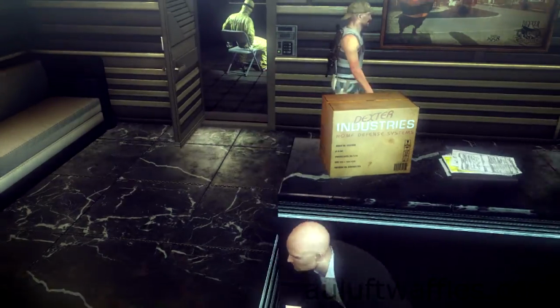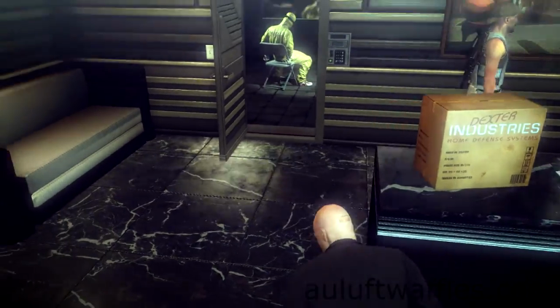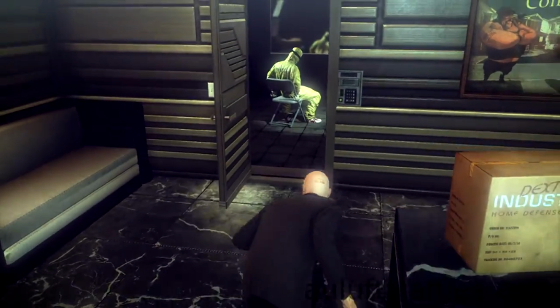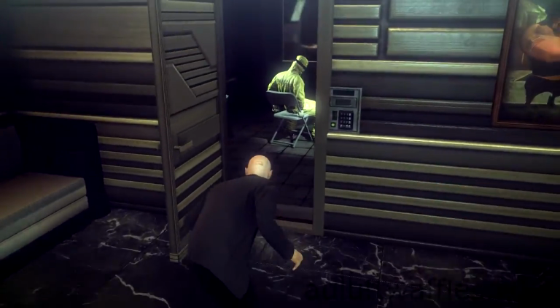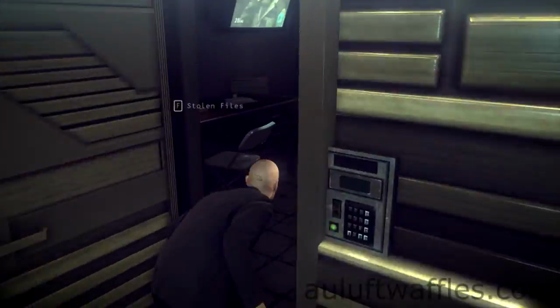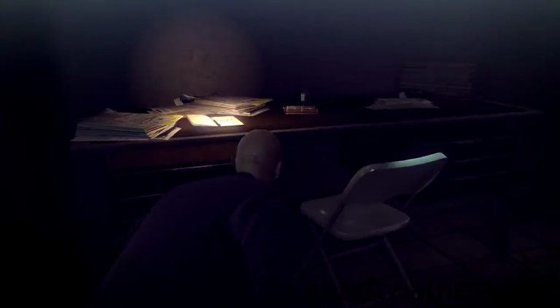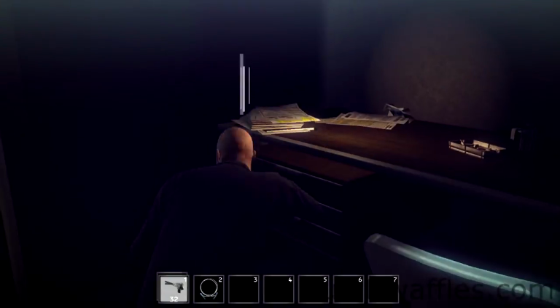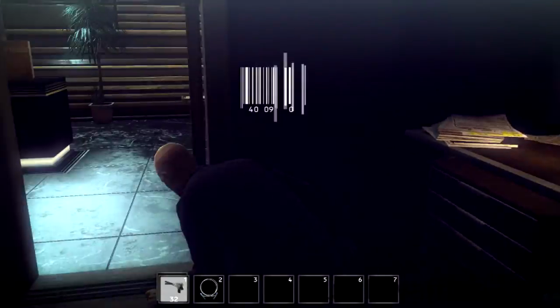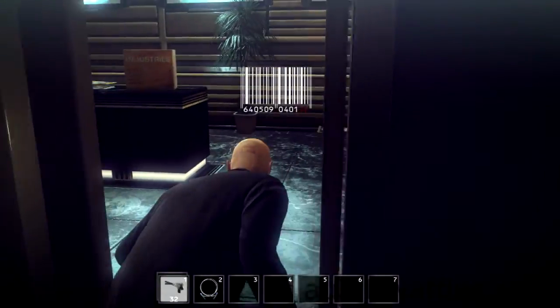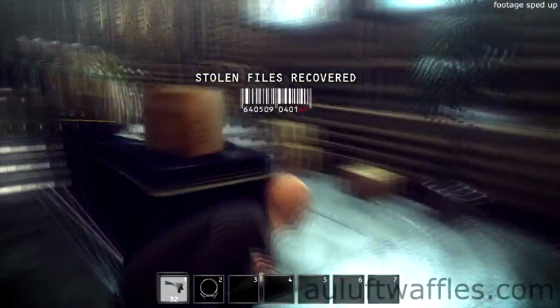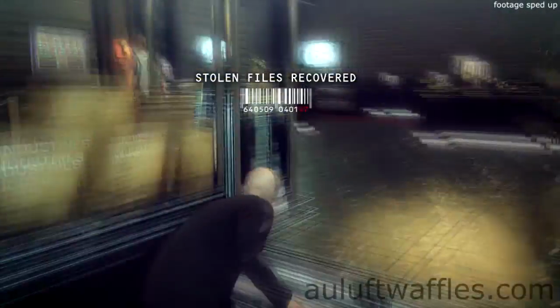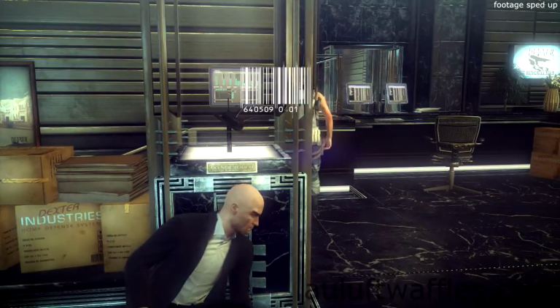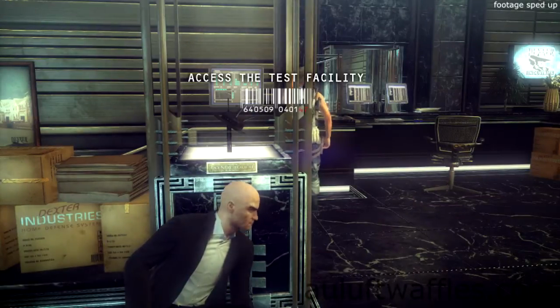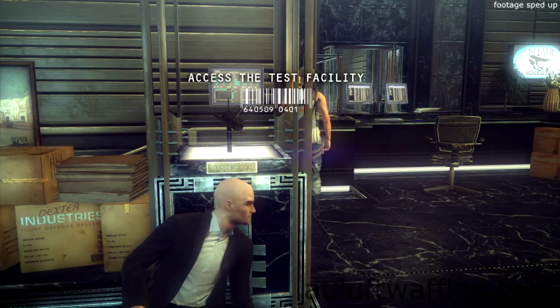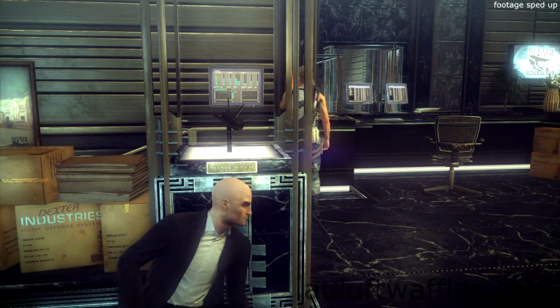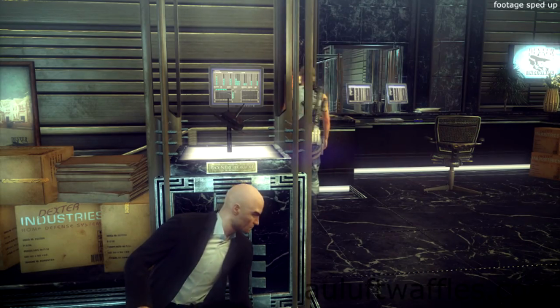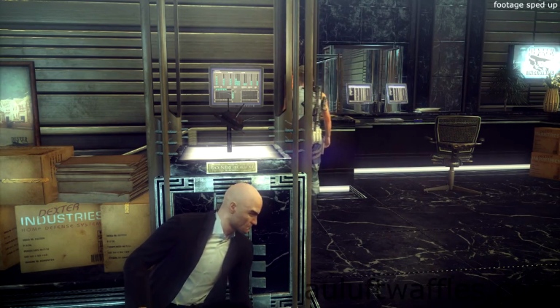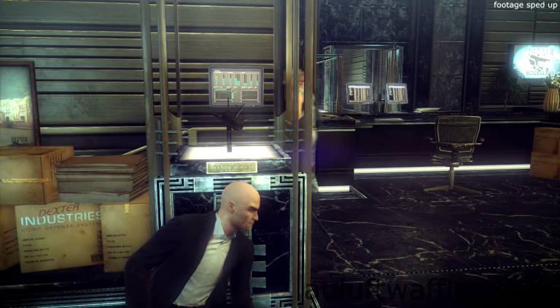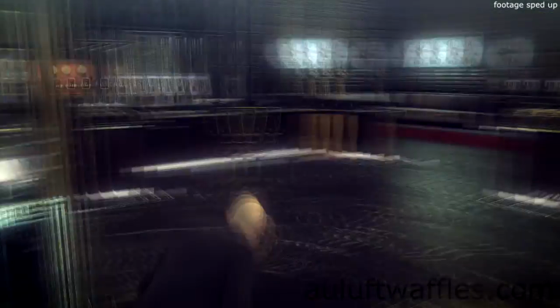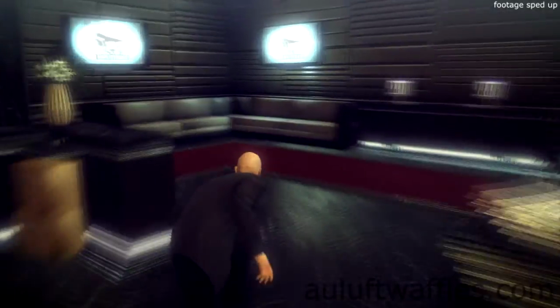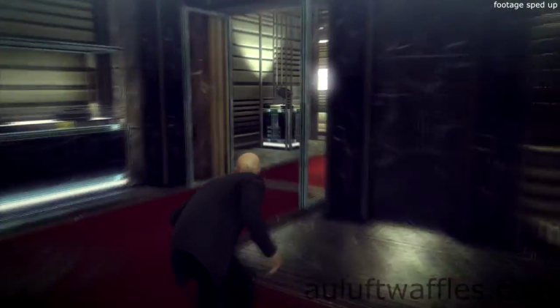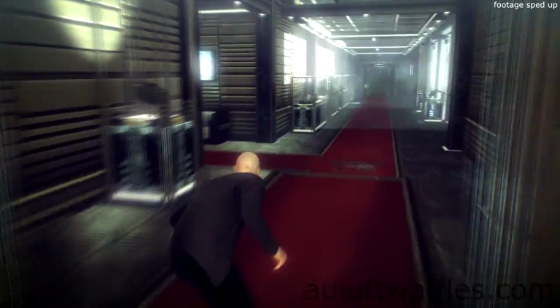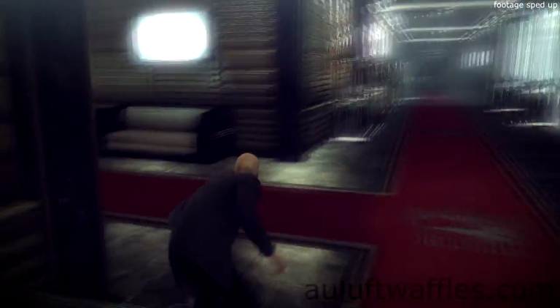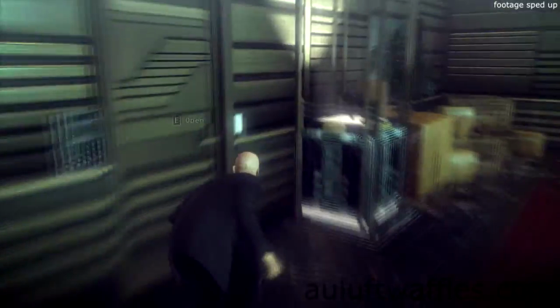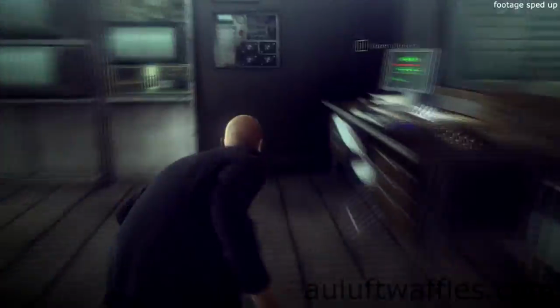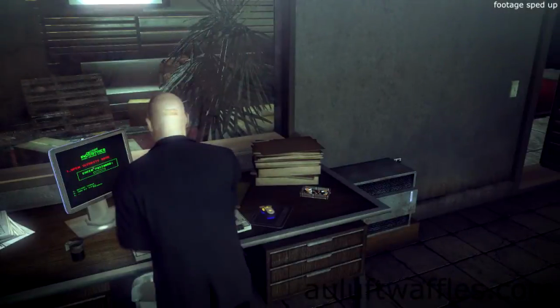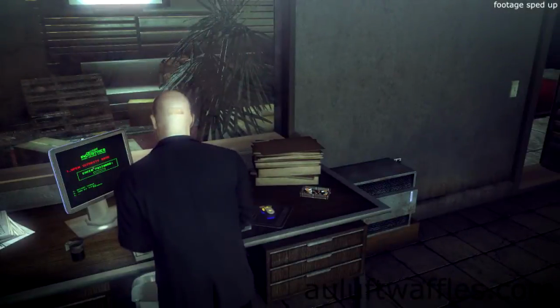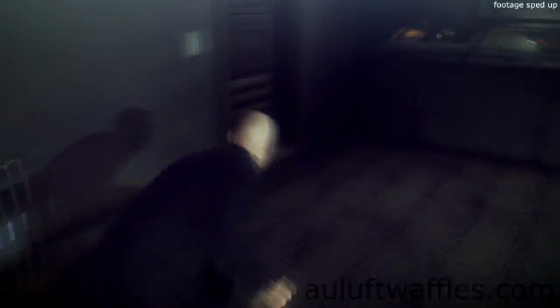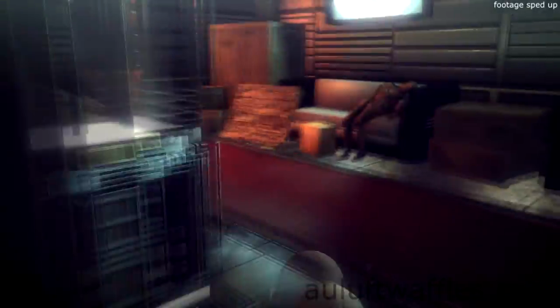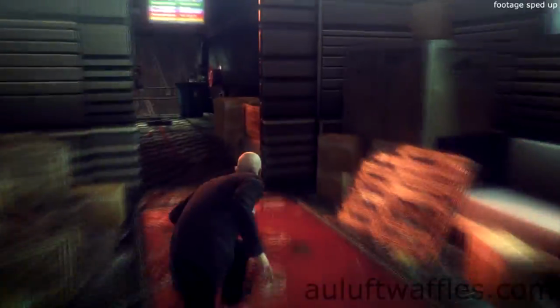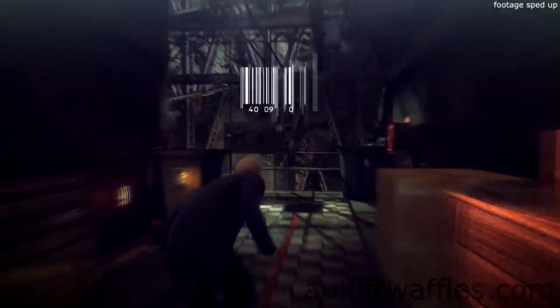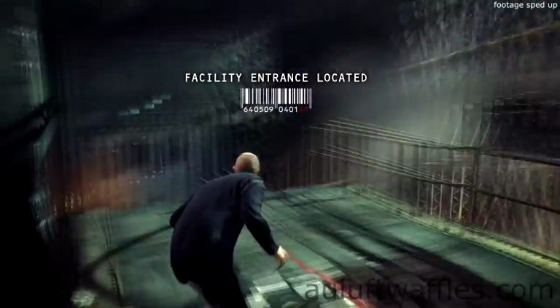Sneak inside and recover the stolen file. Wait for the guard to have left again and then go back out into the Security Room and open the doors. Then follow the corridor outside to the elevator.